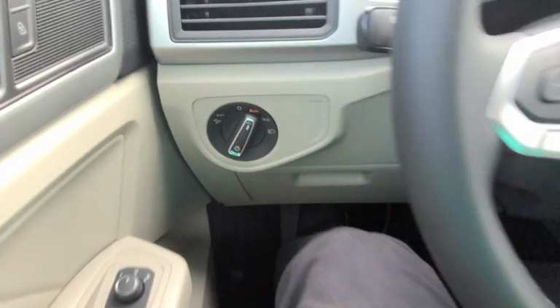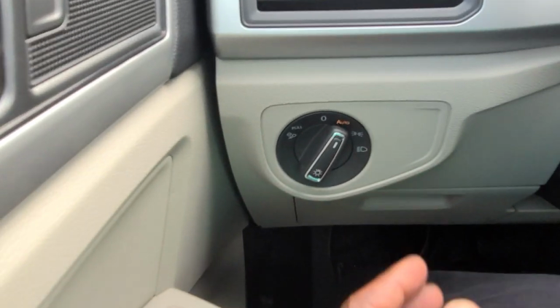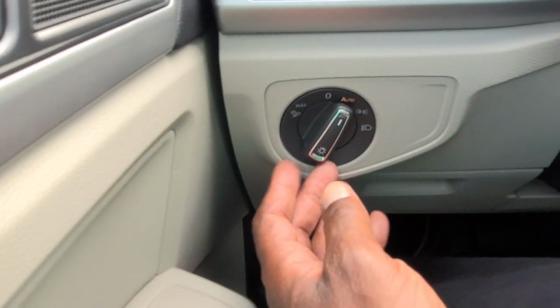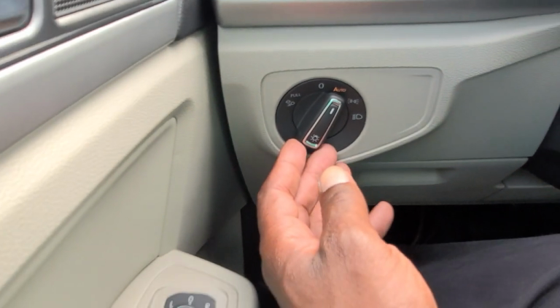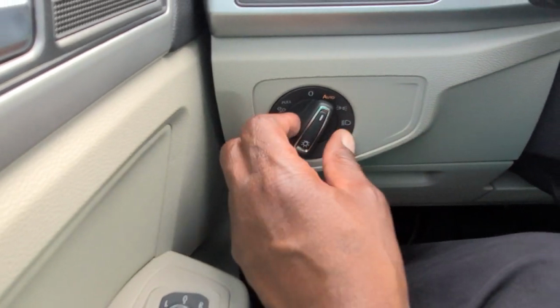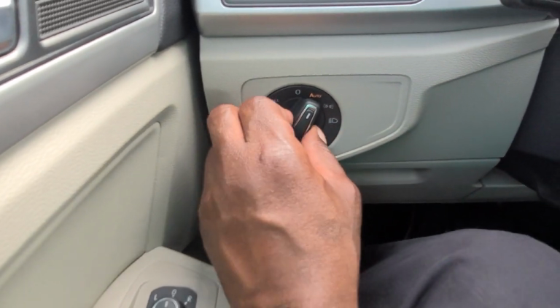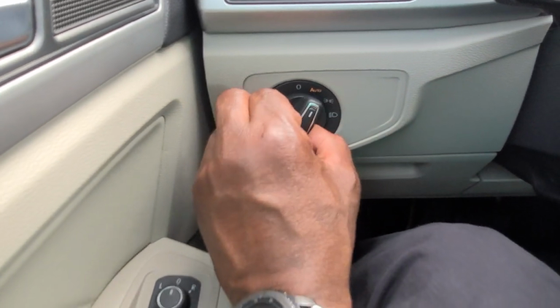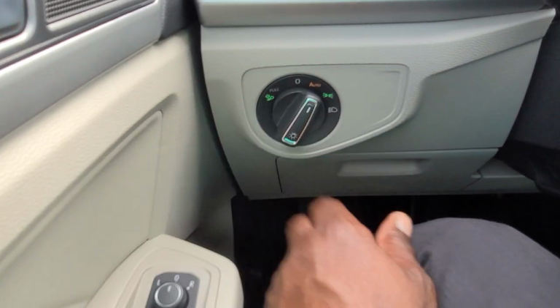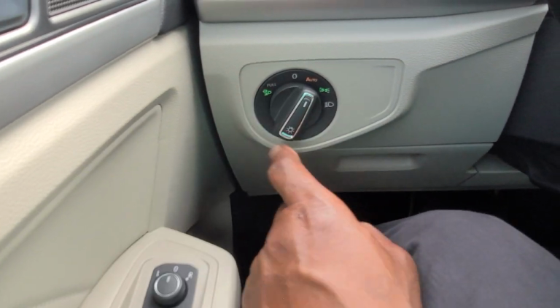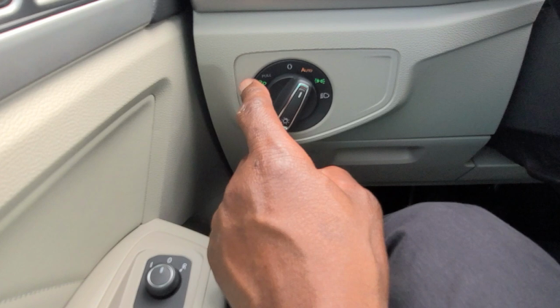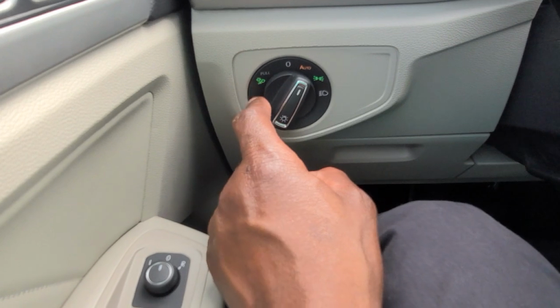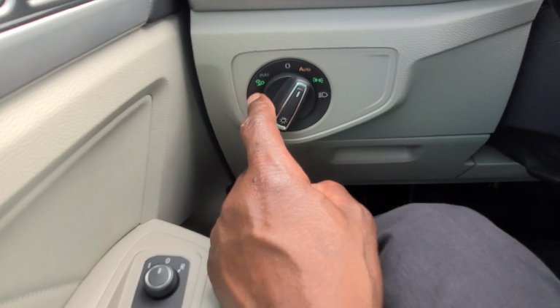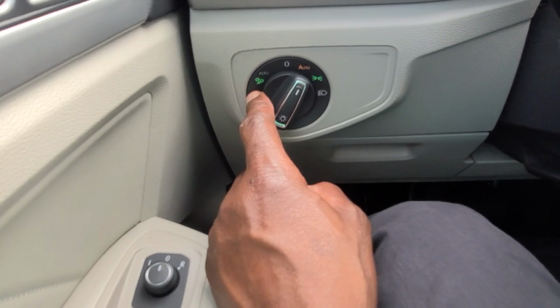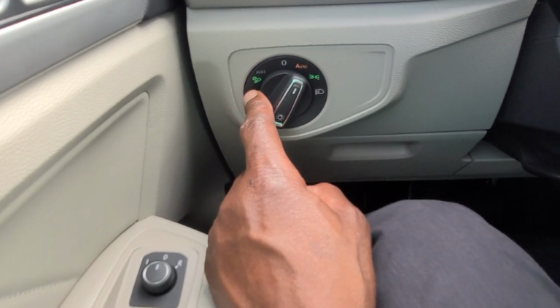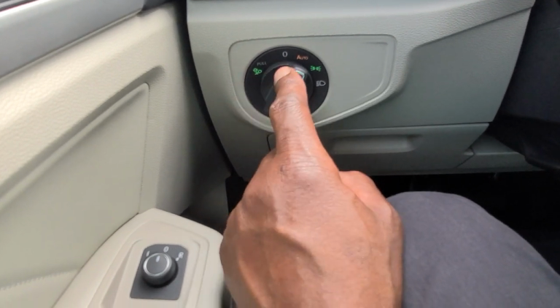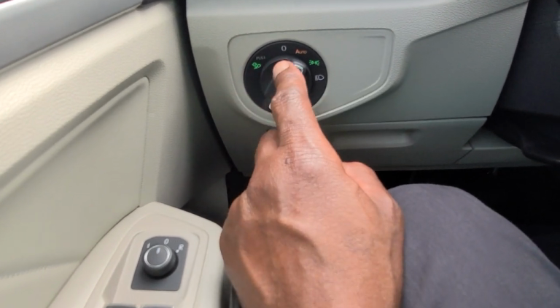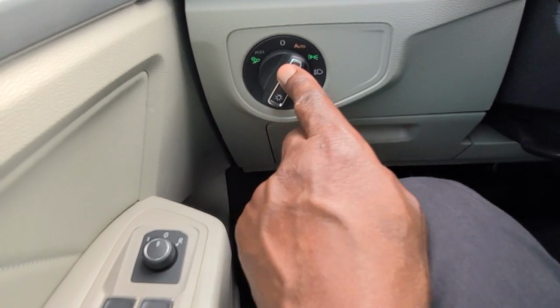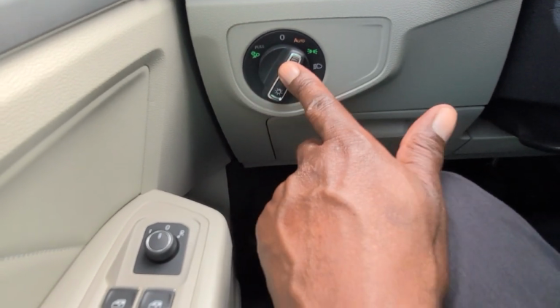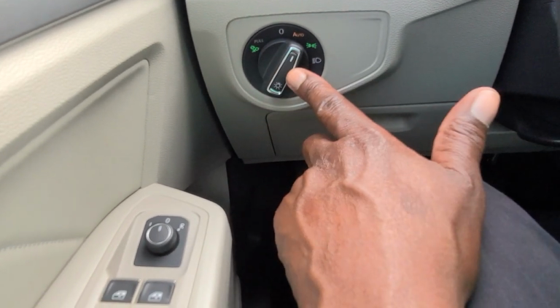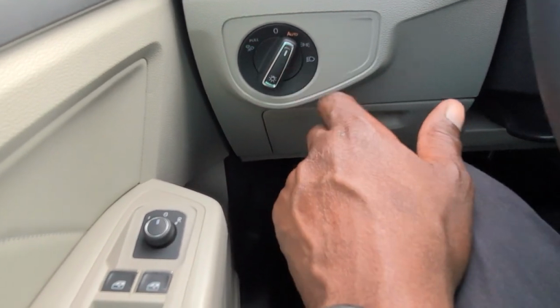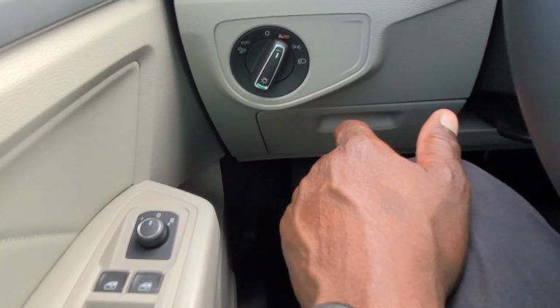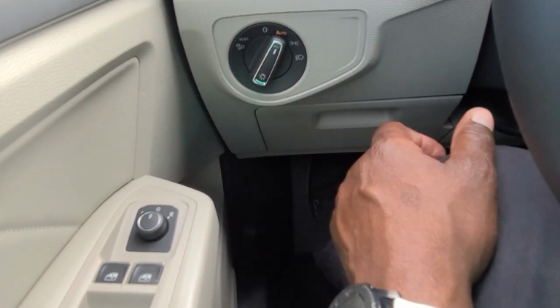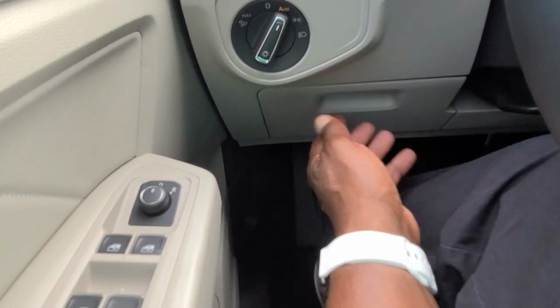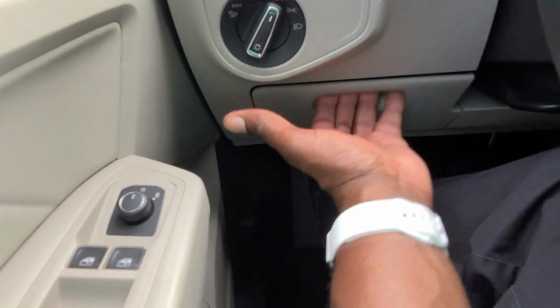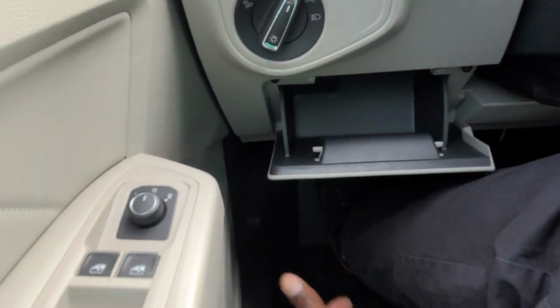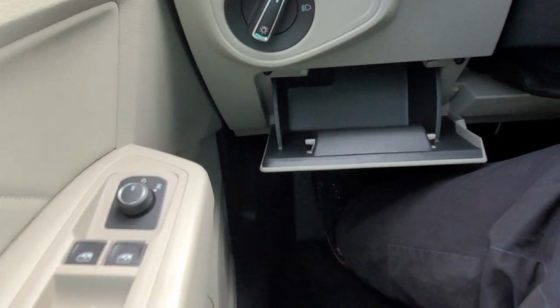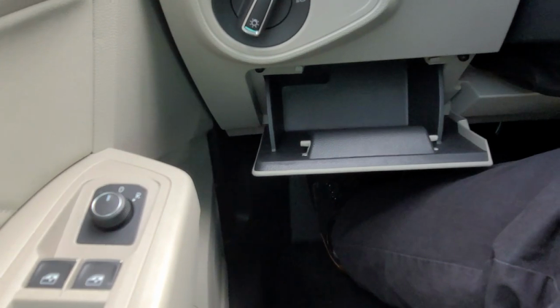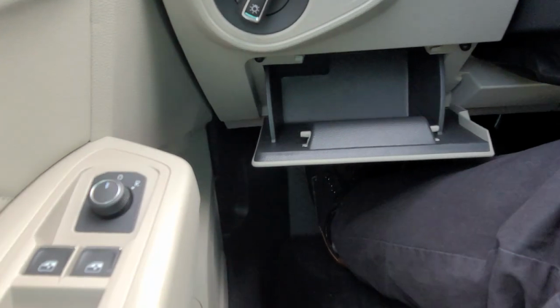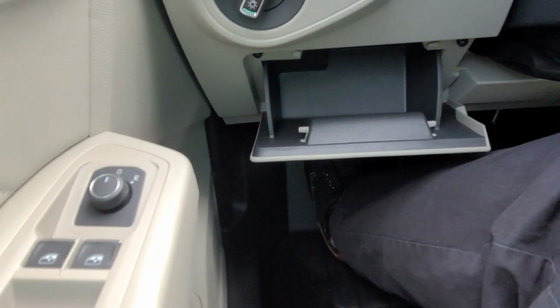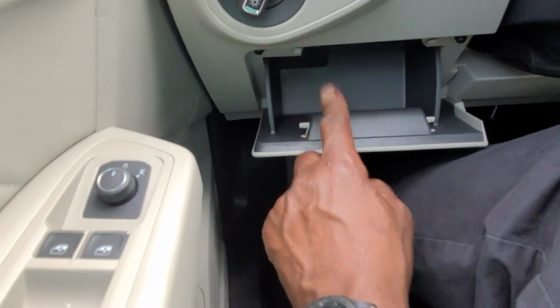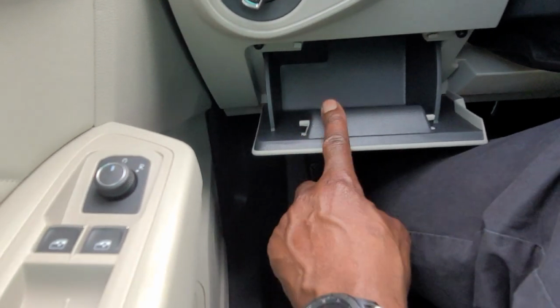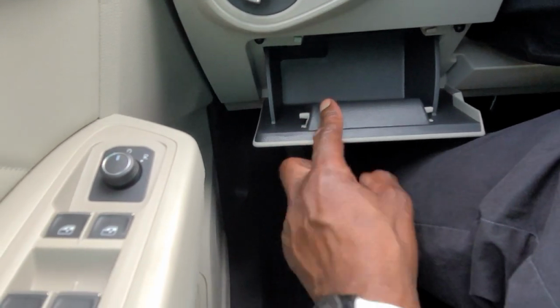Flat silver finish across the spokes with a splash of piano black down at the base. Automatic headlights right here, and you do also have all-weather lights — that's what this little icon is. You just pull out to activate that, push in to turn them off, and you also have a coin box for storage right here.